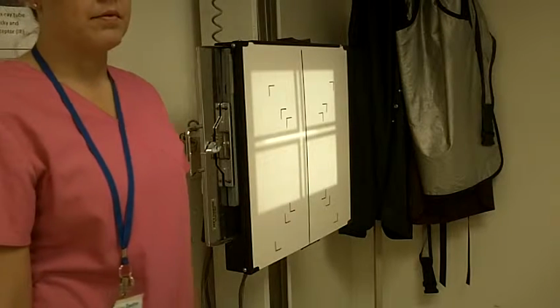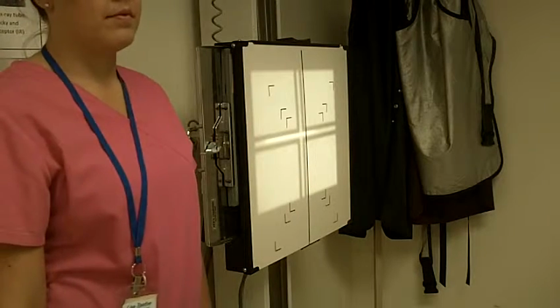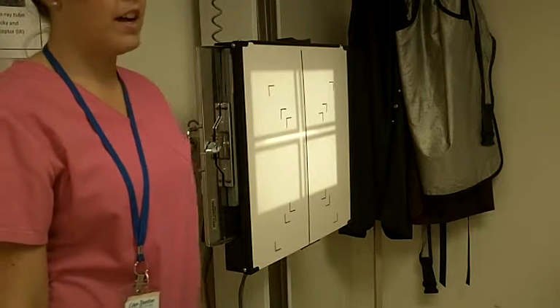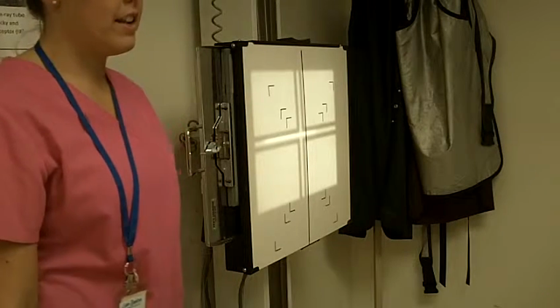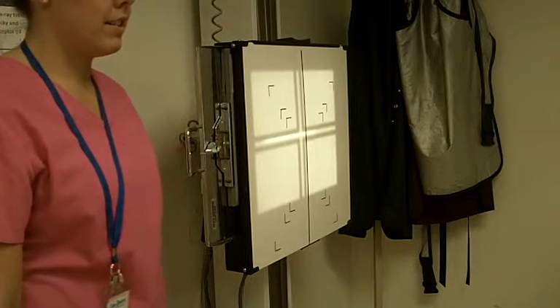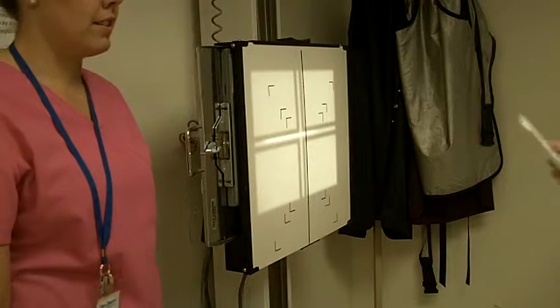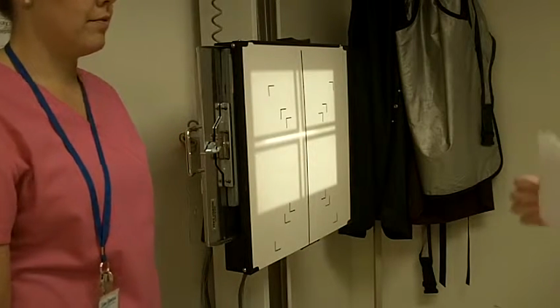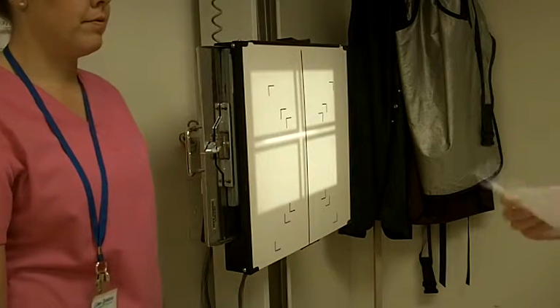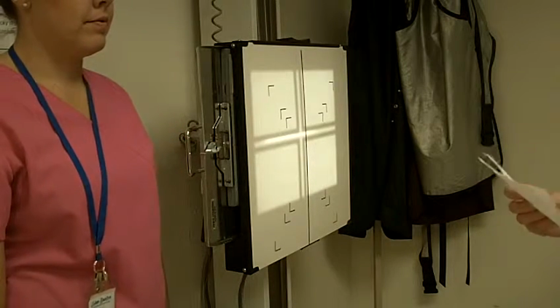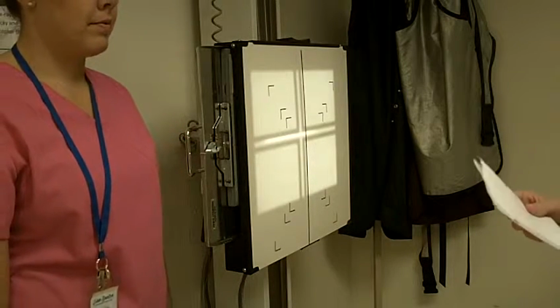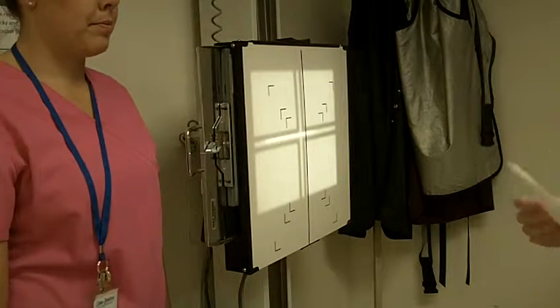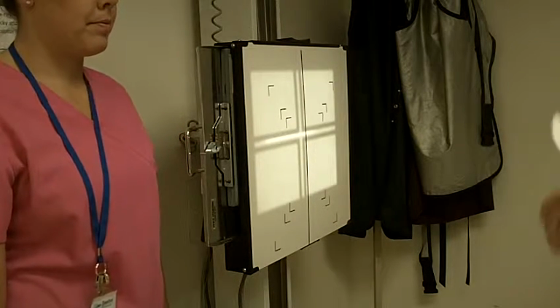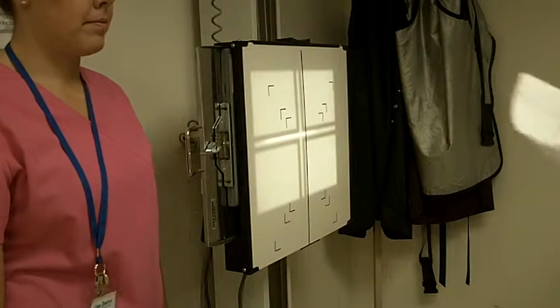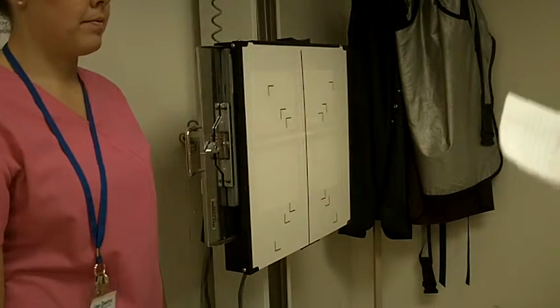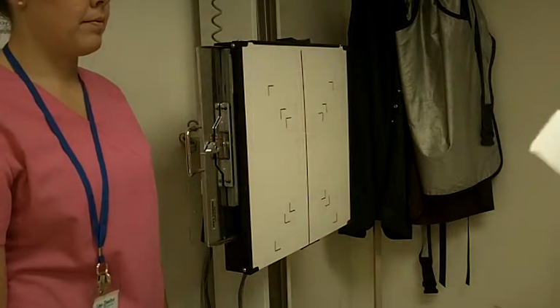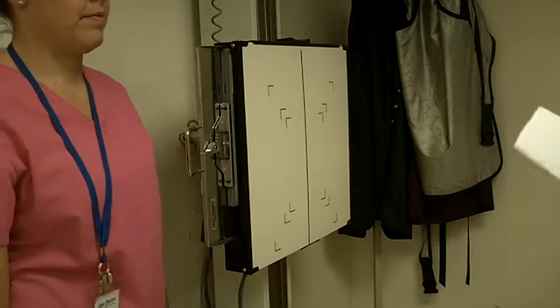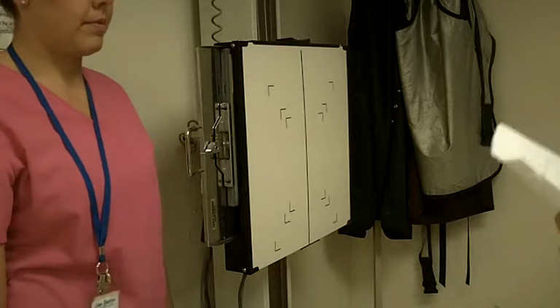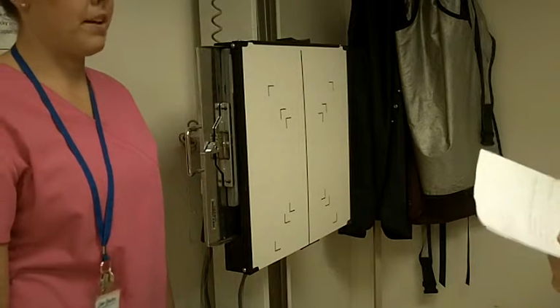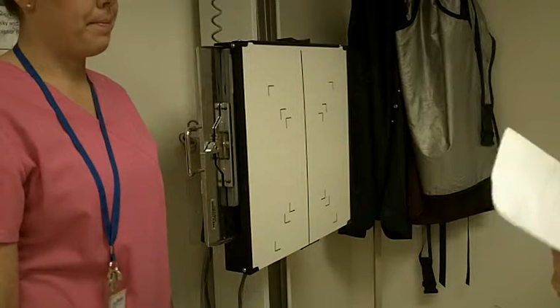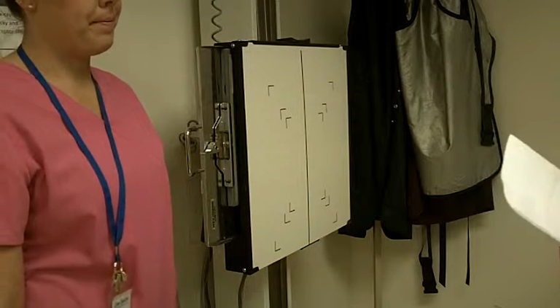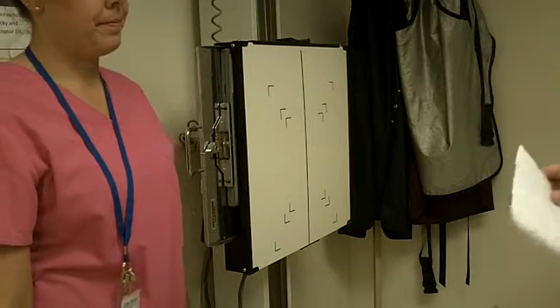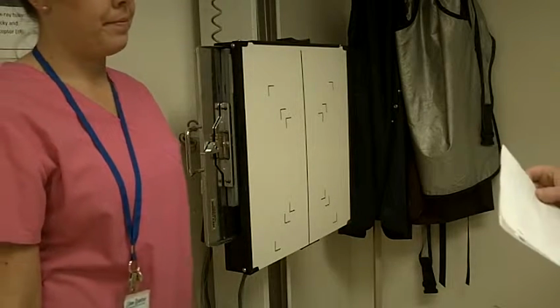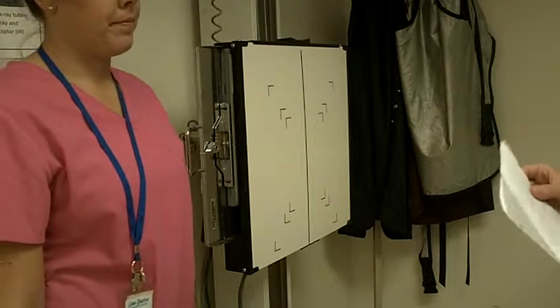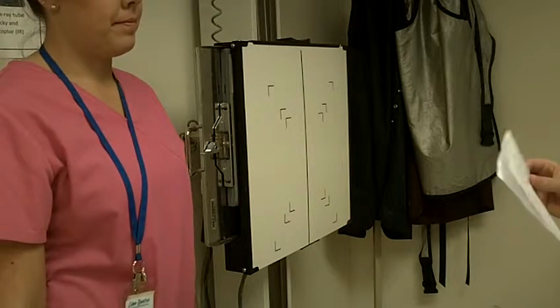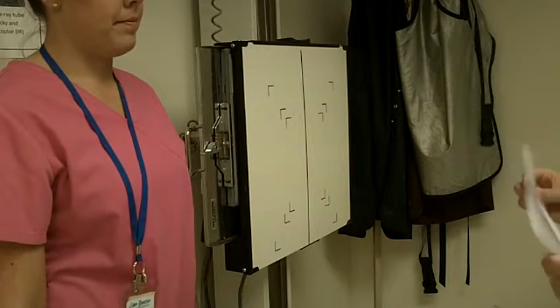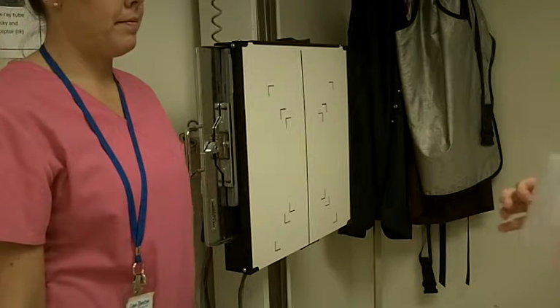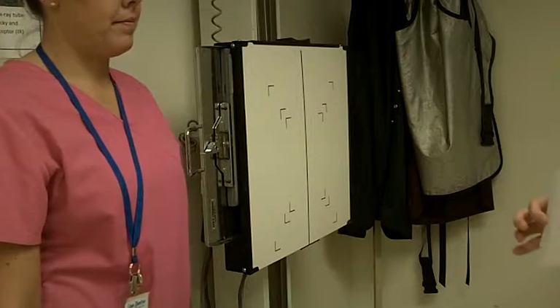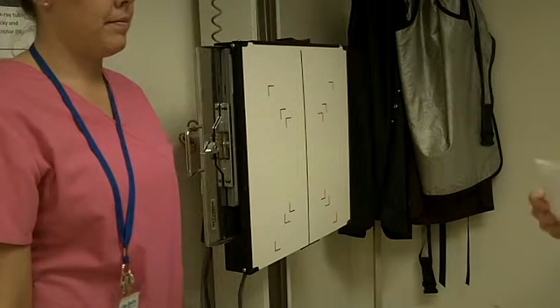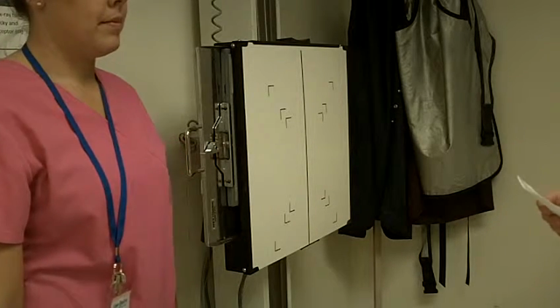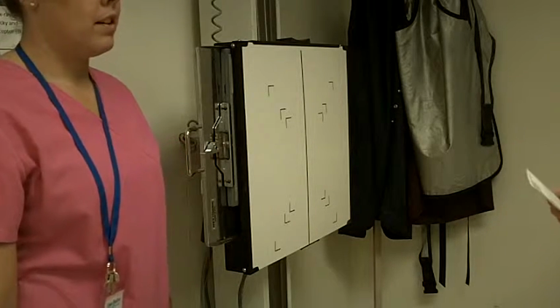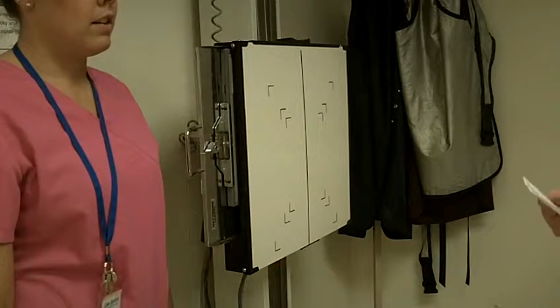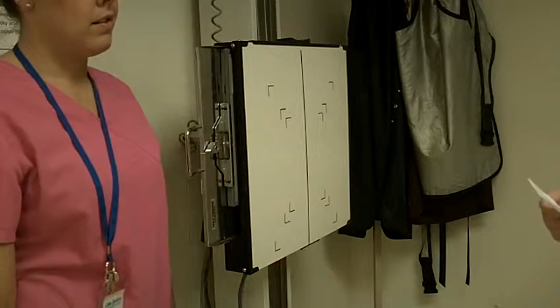Hi Kelsey. My name is Megan. I'm going to be taking your x-rays today. I just need to verify your full name and your date of birth before we get started.